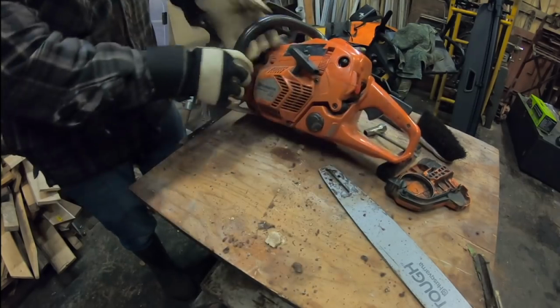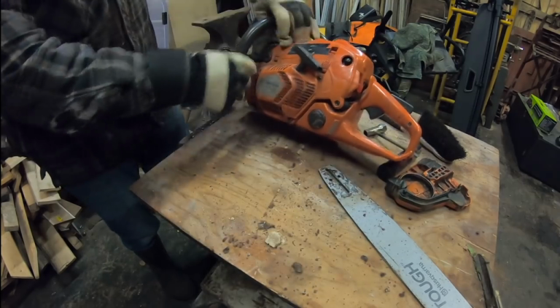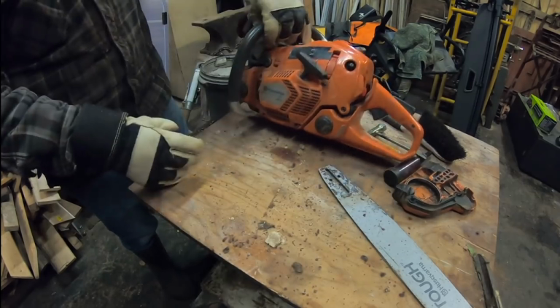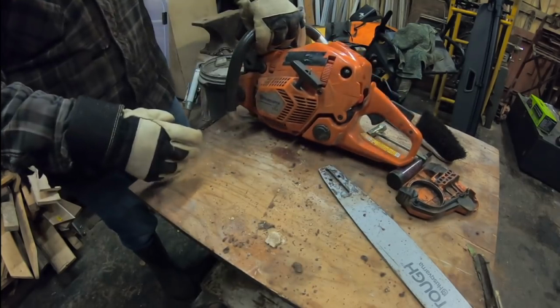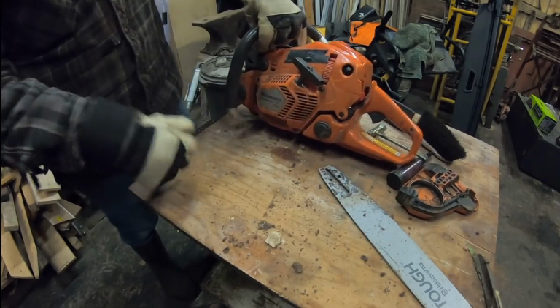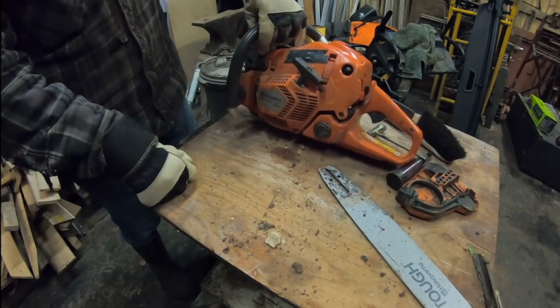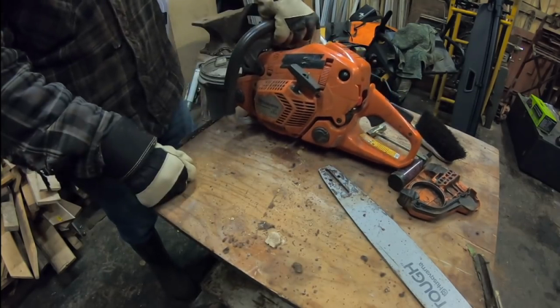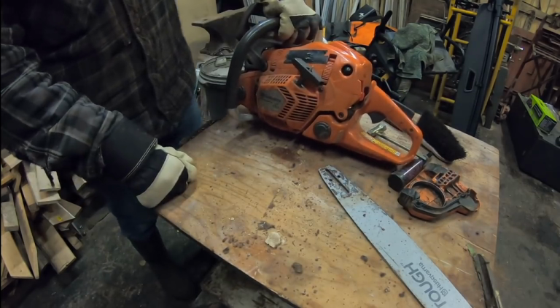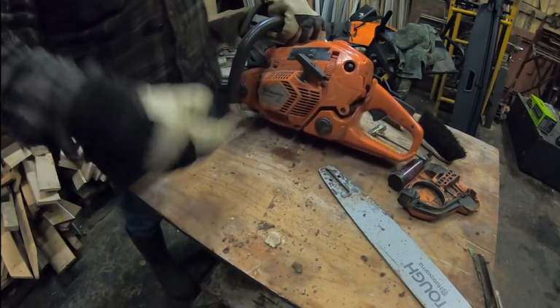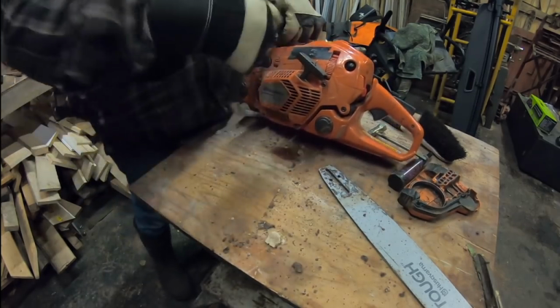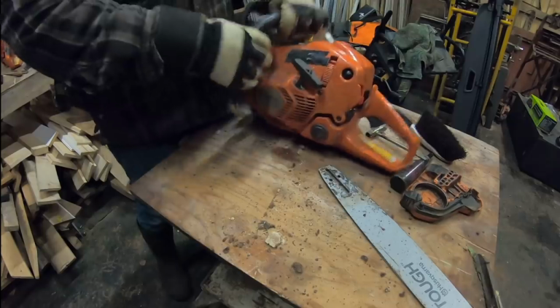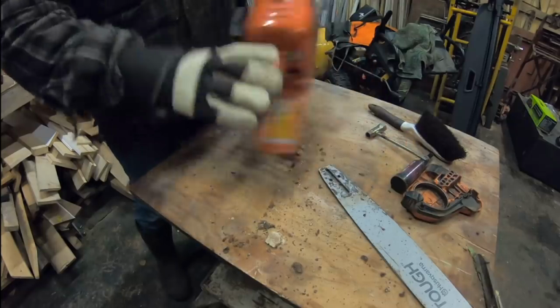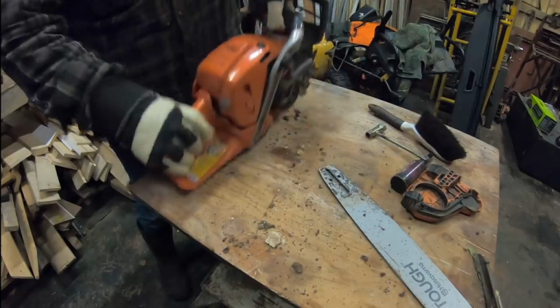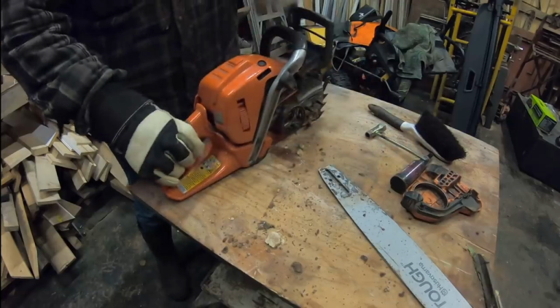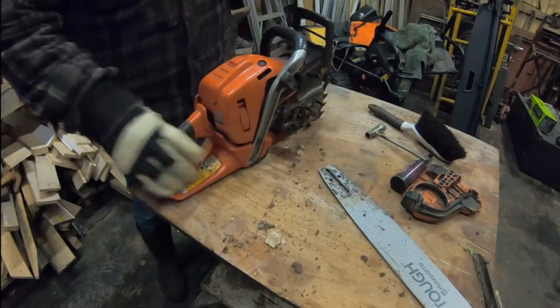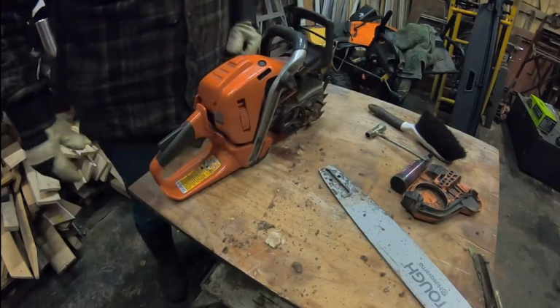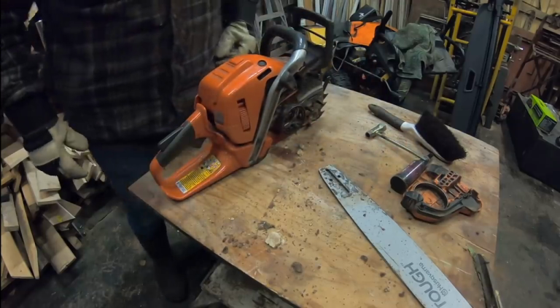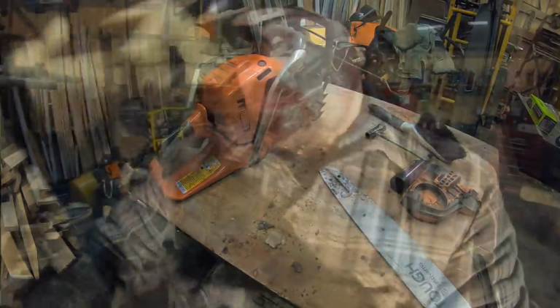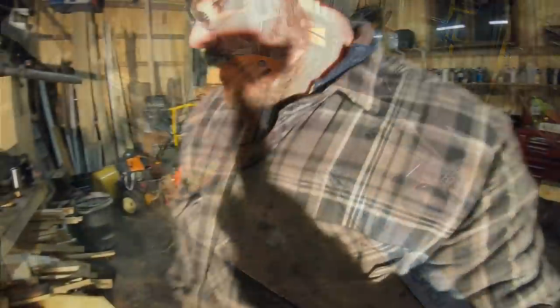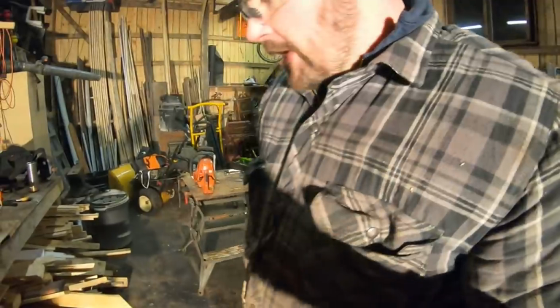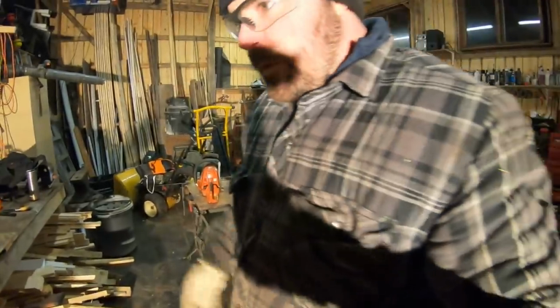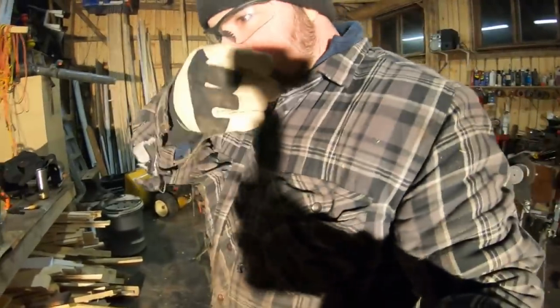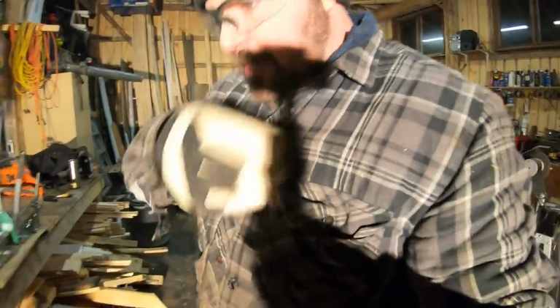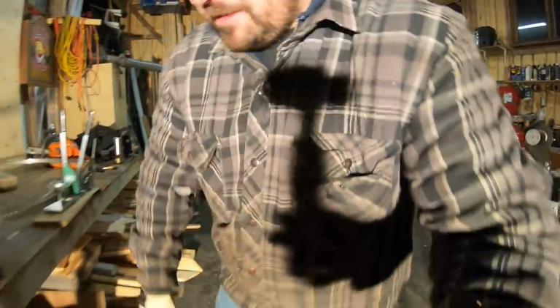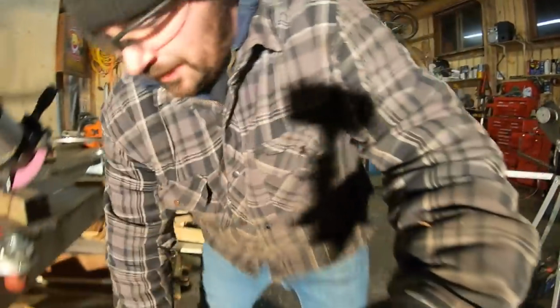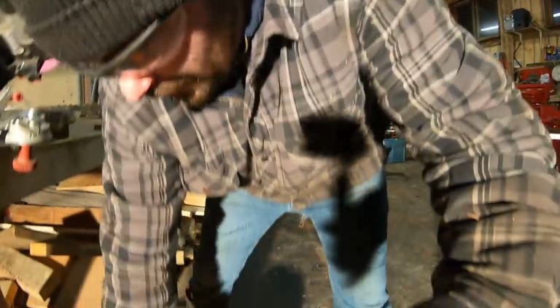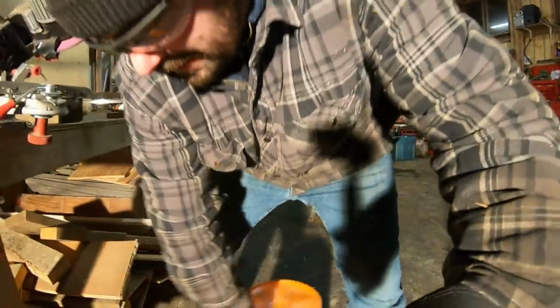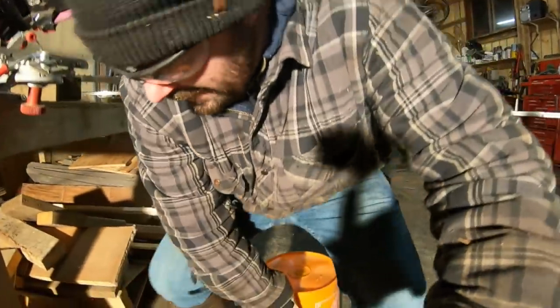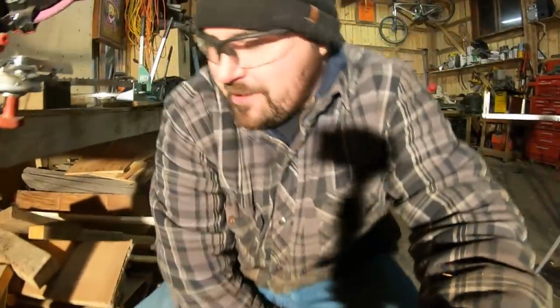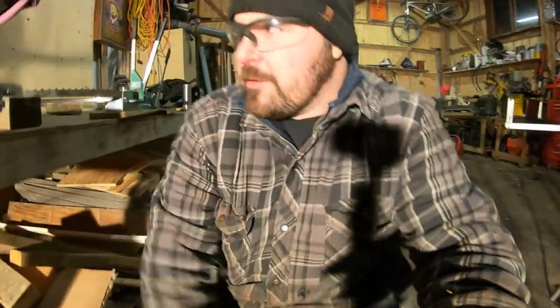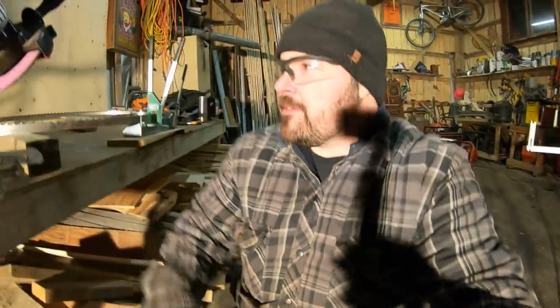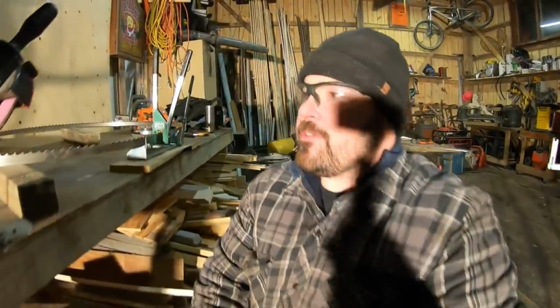Nice little power head there. We'll get the chain sharpened up, put it all back together, and that saw should be good to go. Let's have a look at my little chain sharpening setup — this is for chainsaw chains.